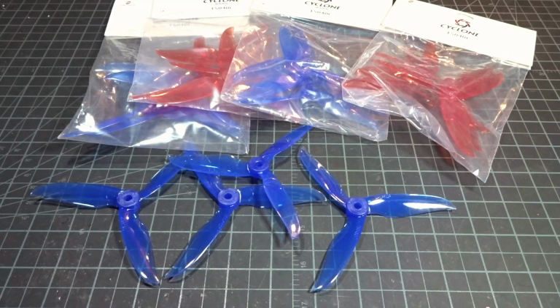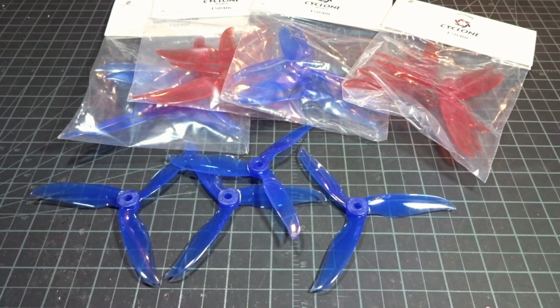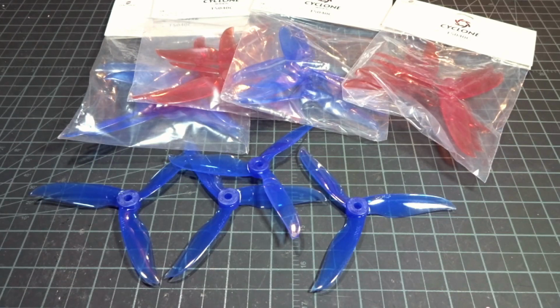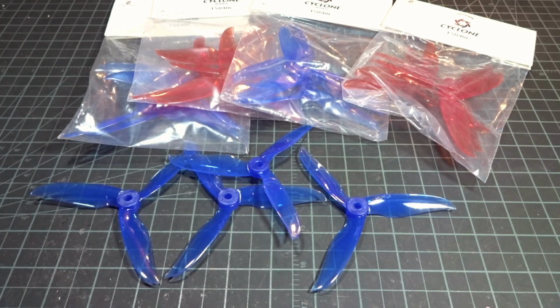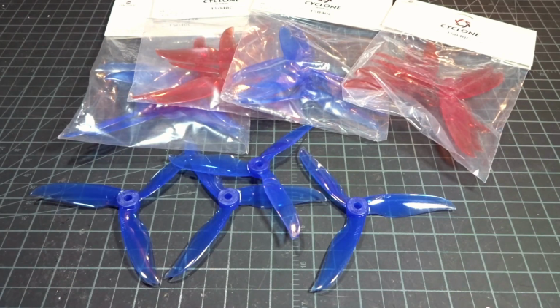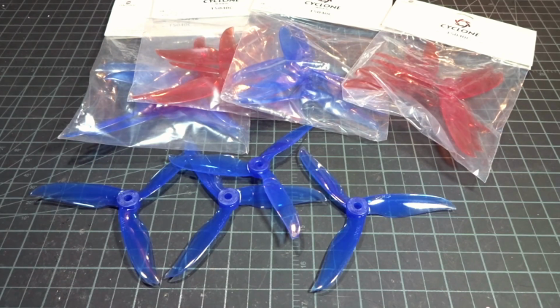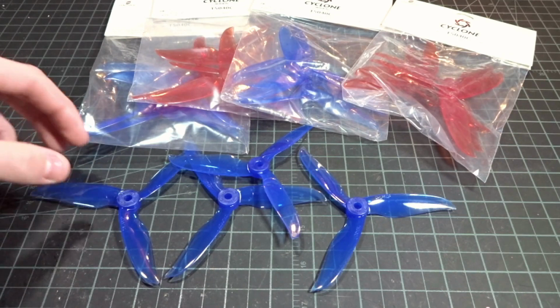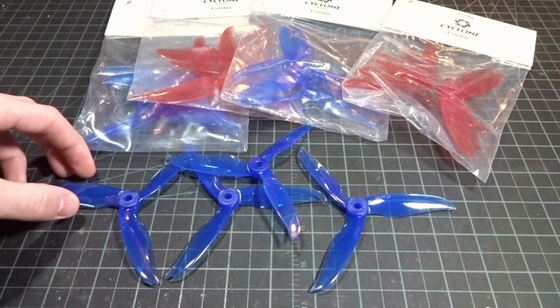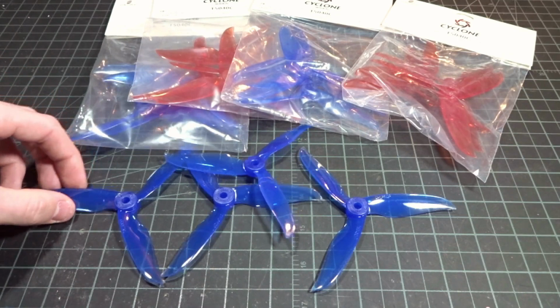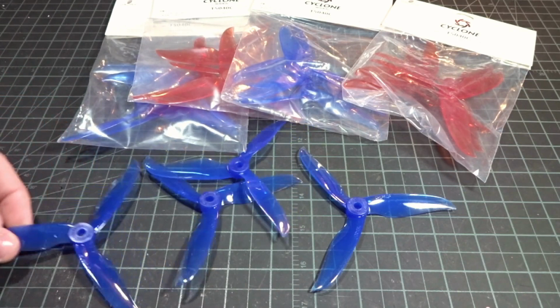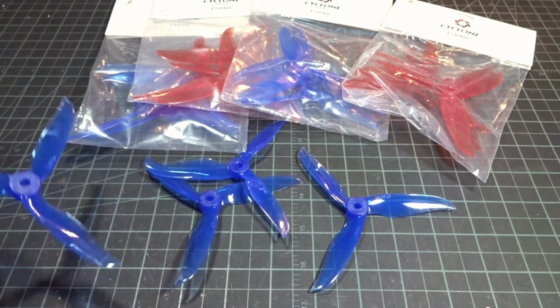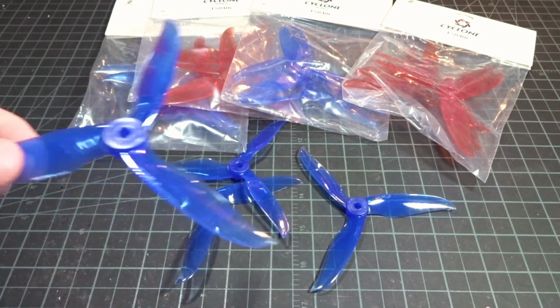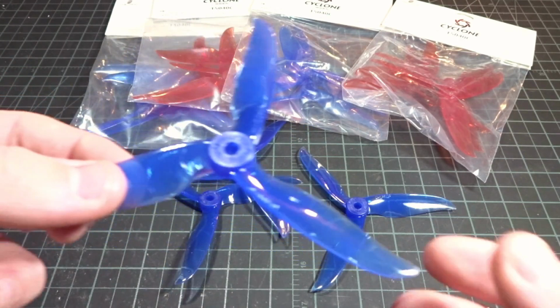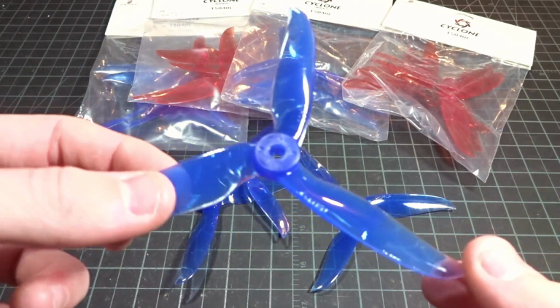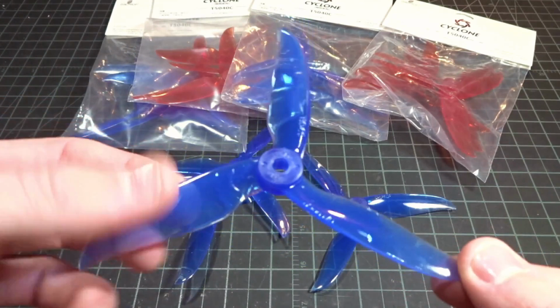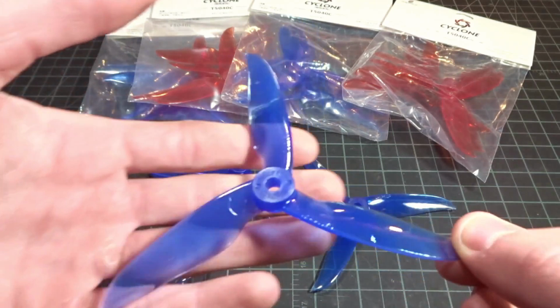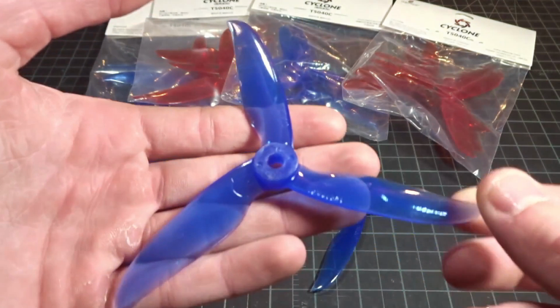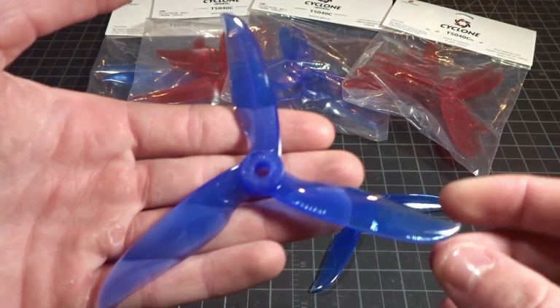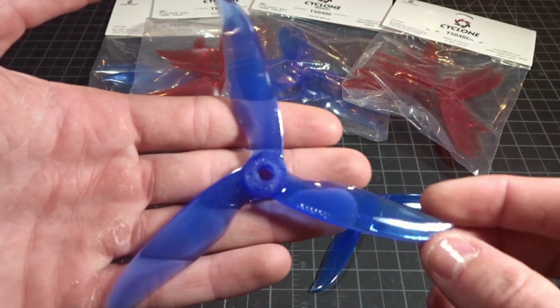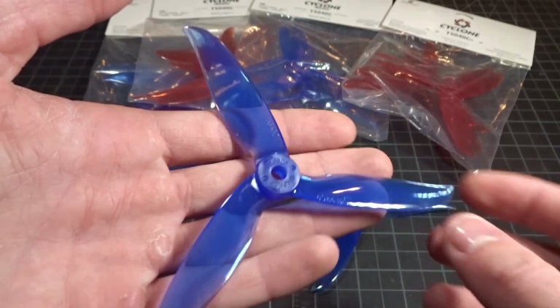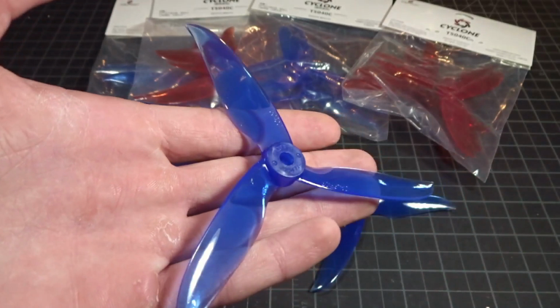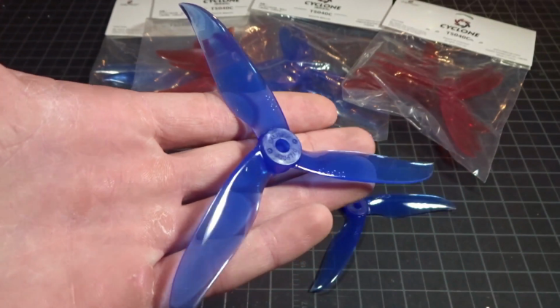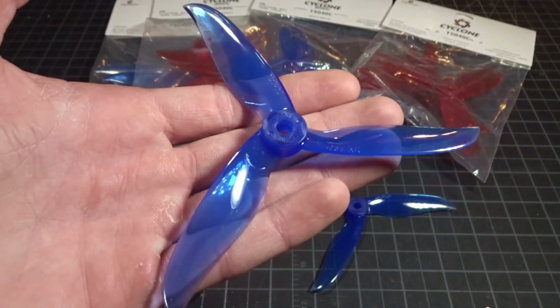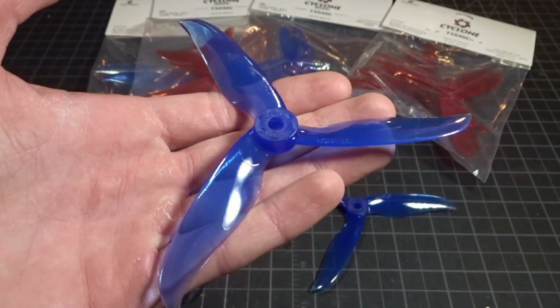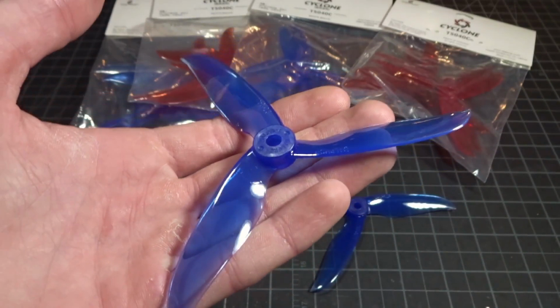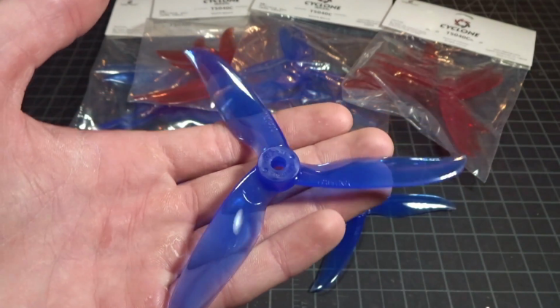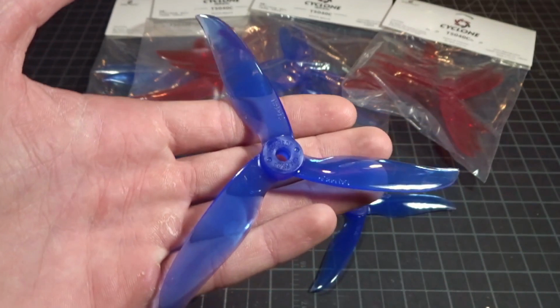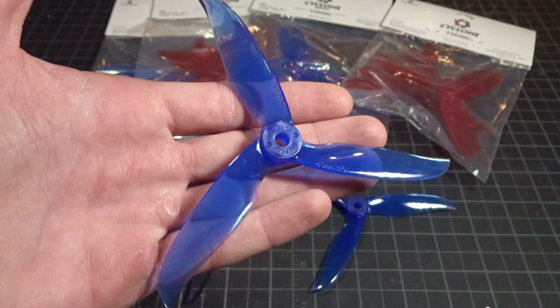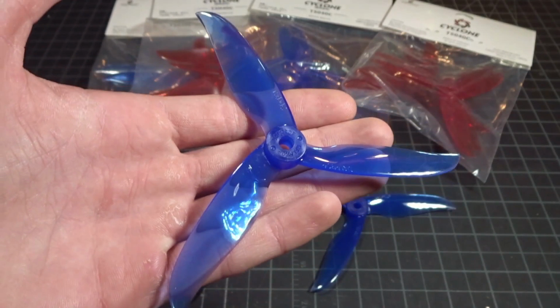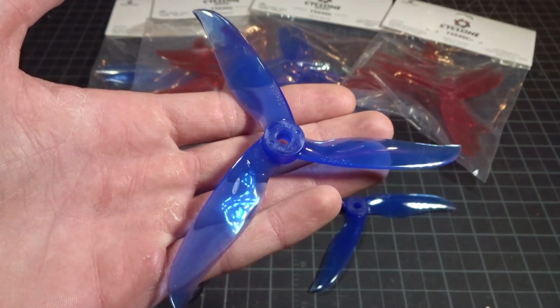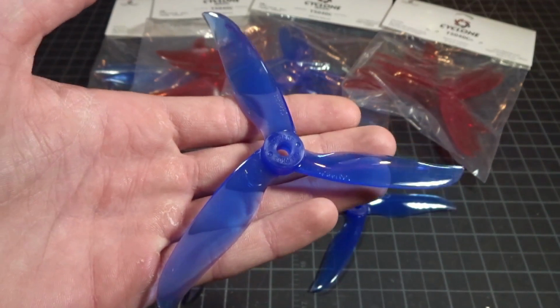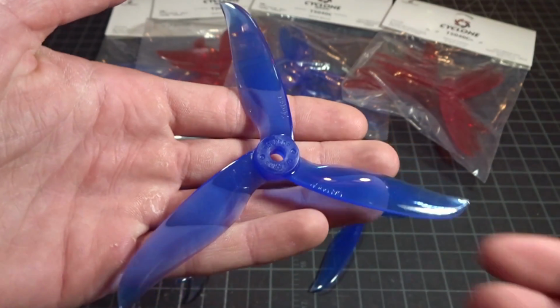Hey guys, what's up? Welcome back to another video. Today we're going to be doing a review of one of Dowell's newest propellers. This is the Dowell Prop T-5040C Cyclone.